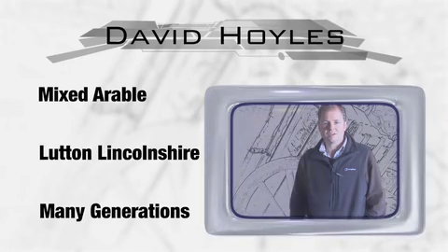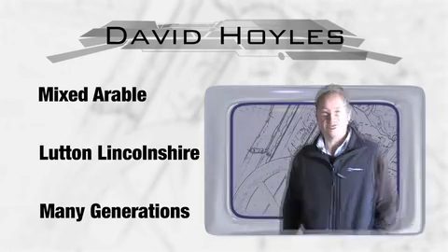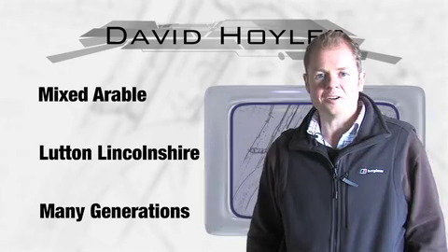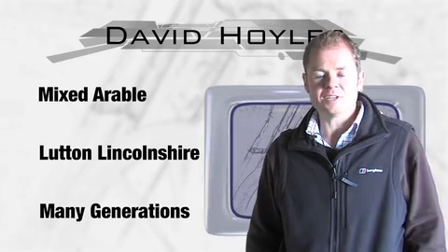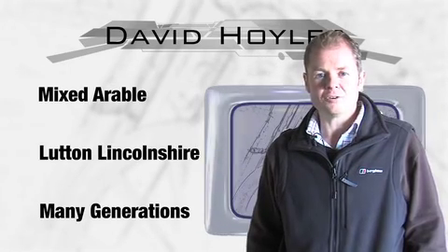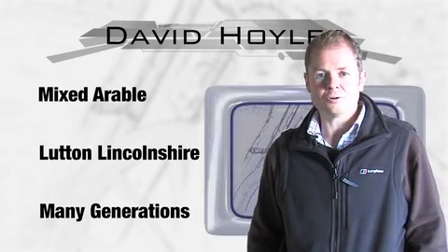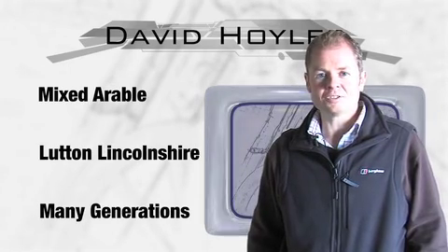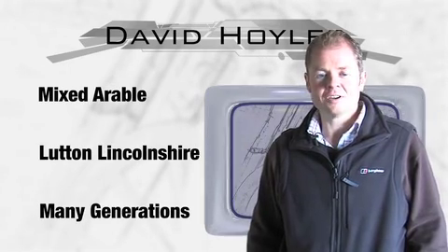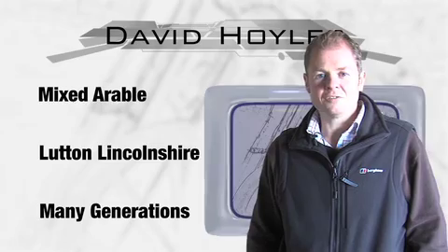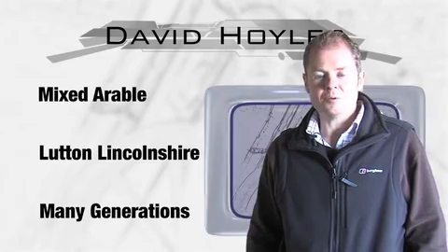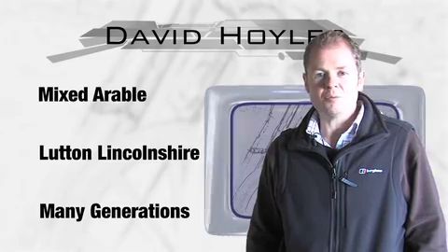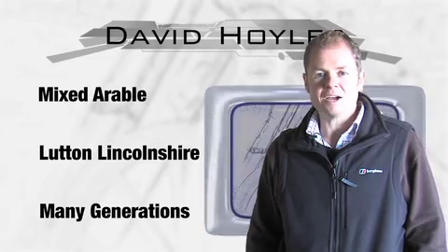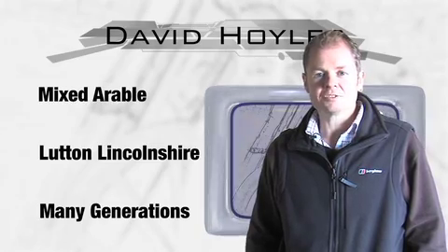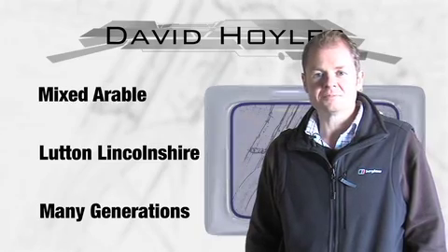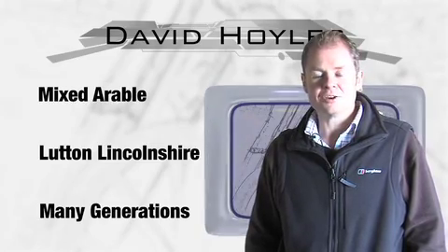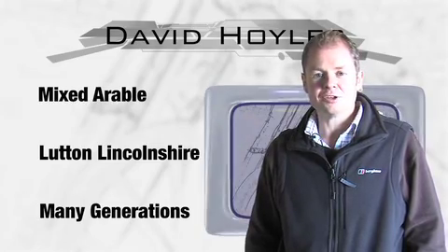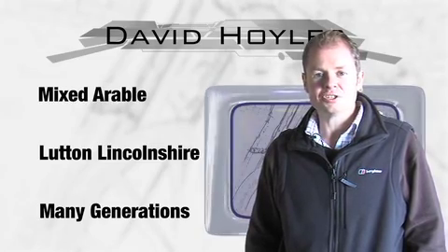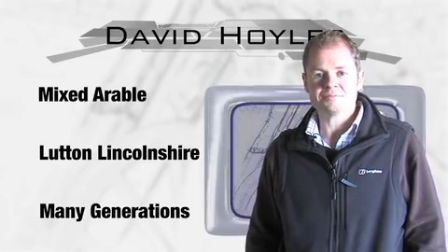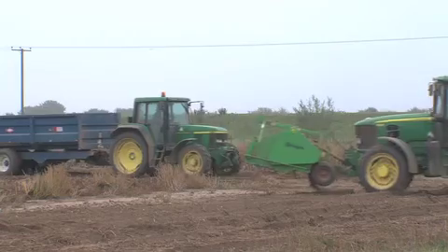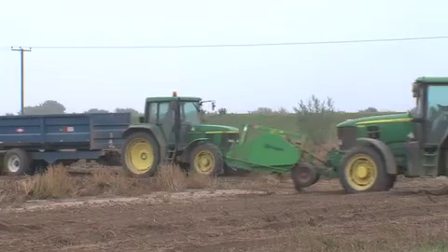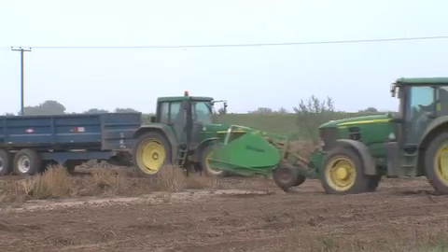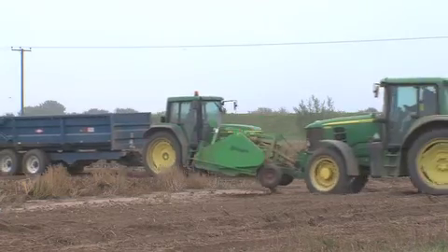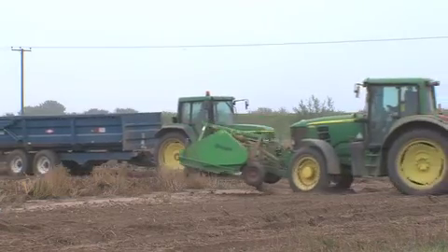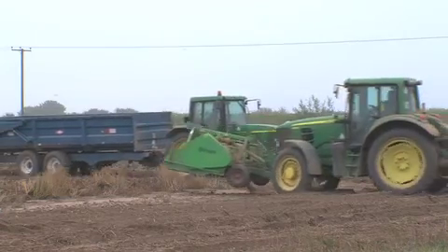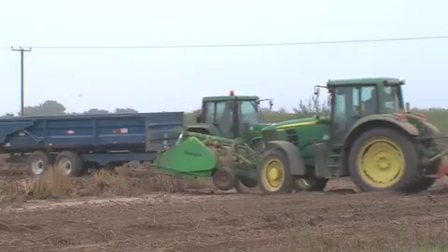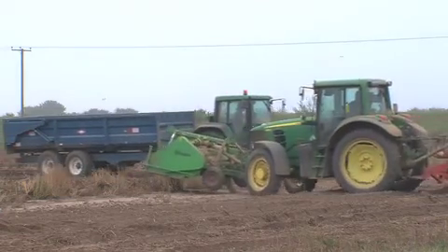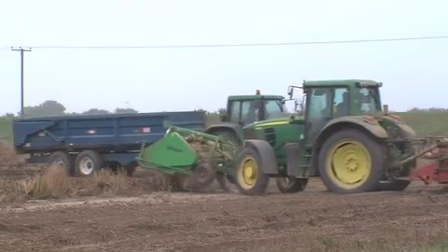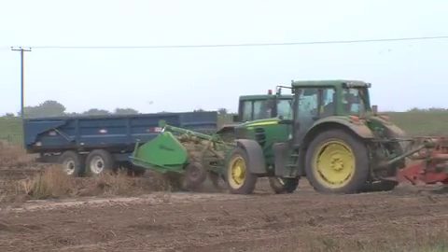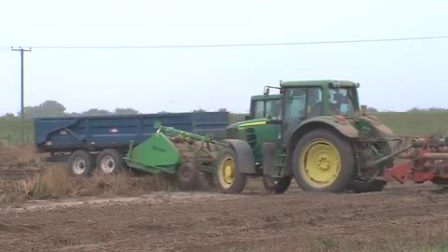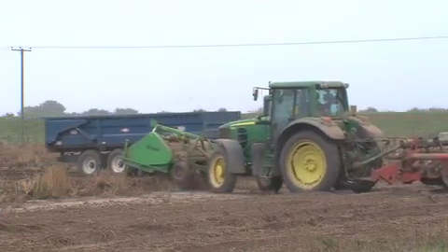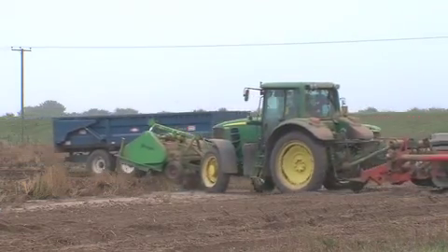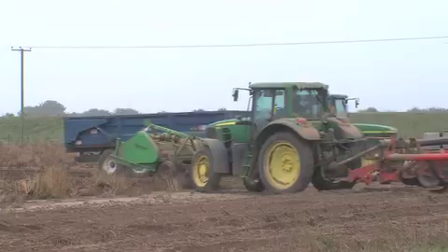Hi, I'm David Hoyles, farm at Monmouth House, South Lincolnshire. When I came to the farm six years ago, it was a mixed farm.